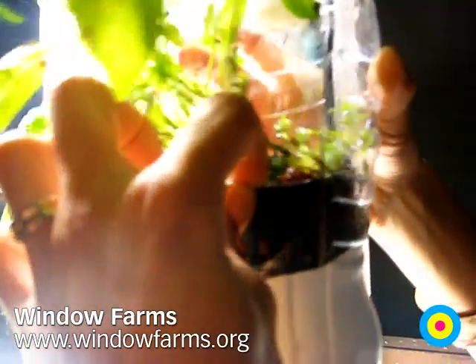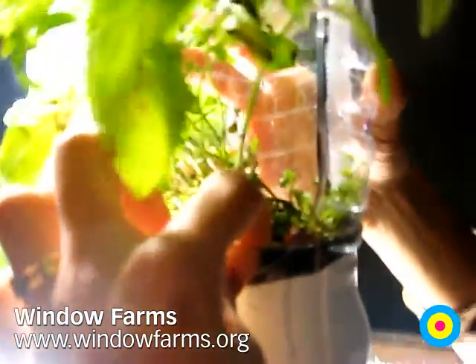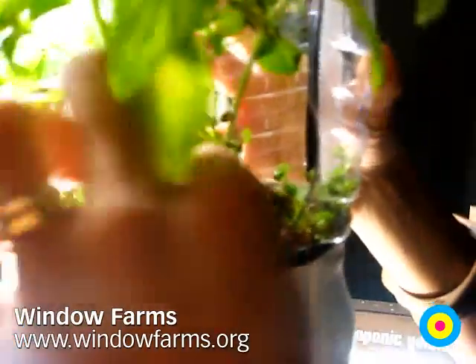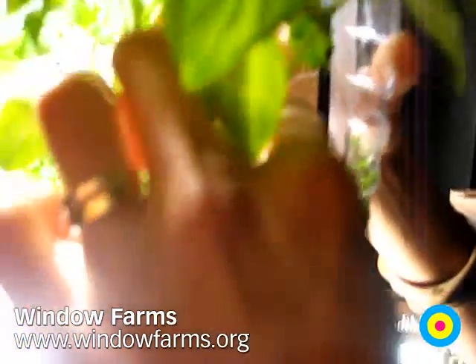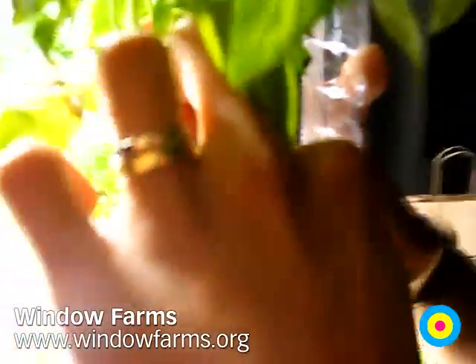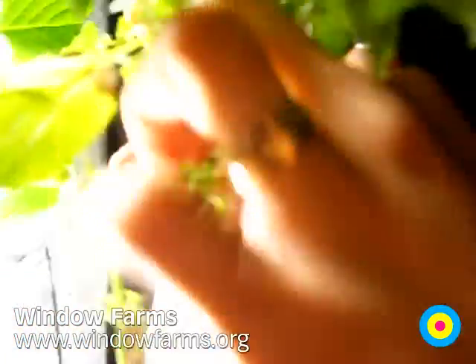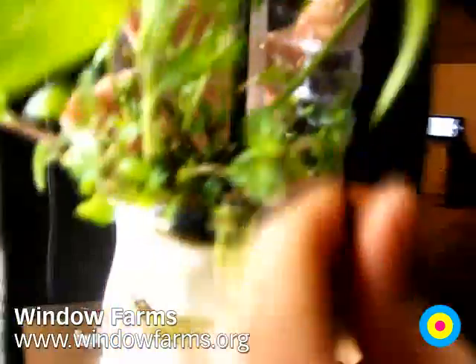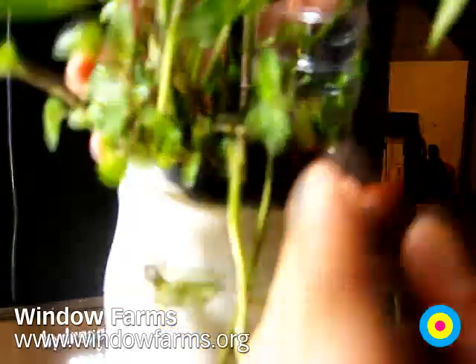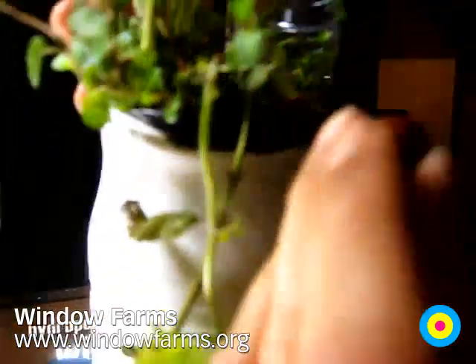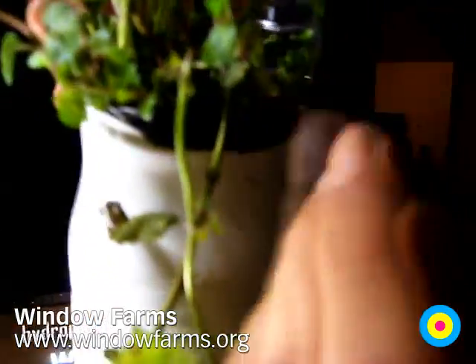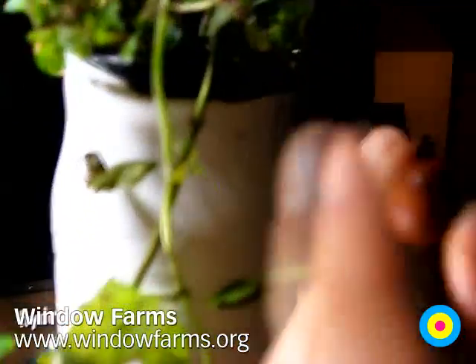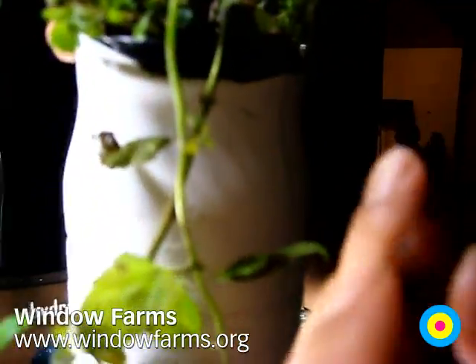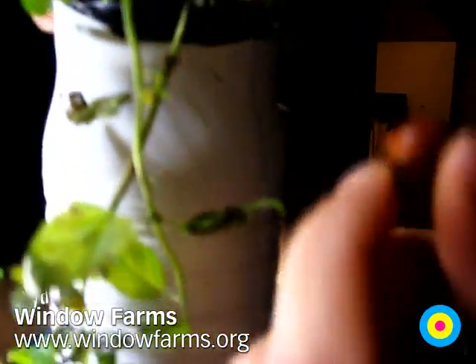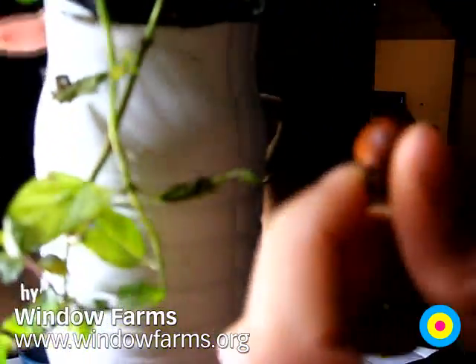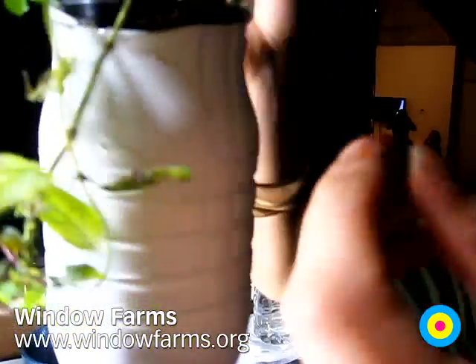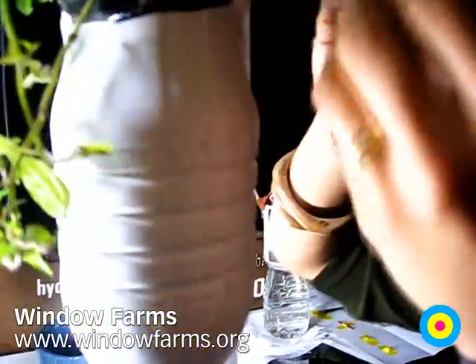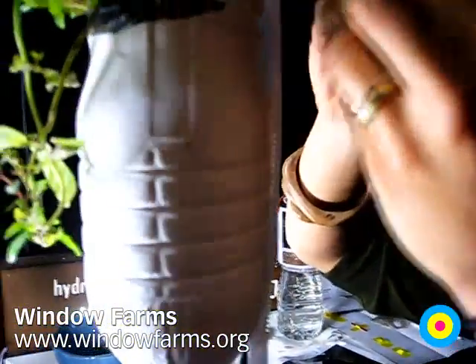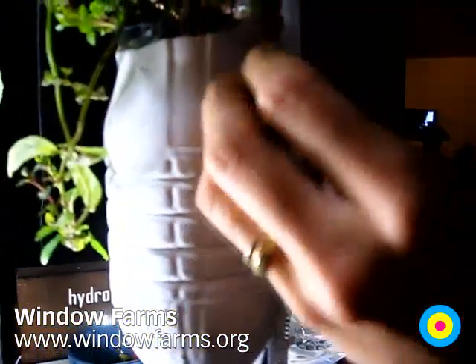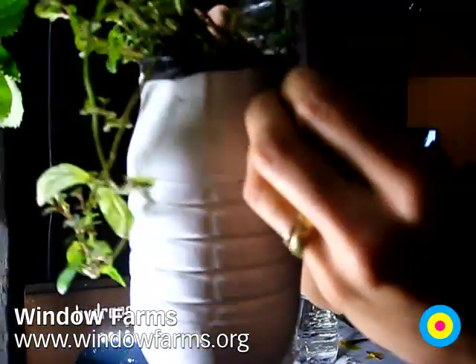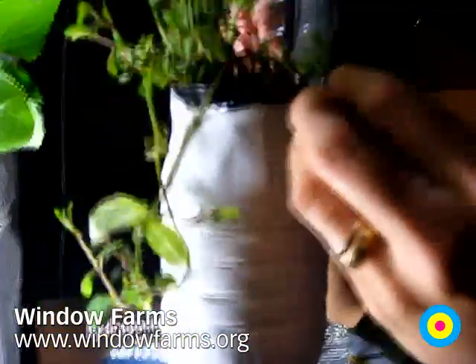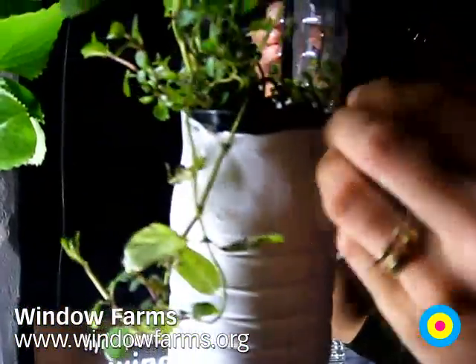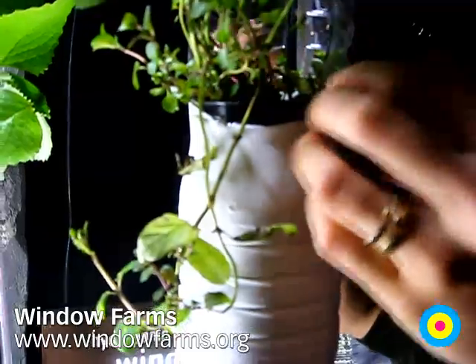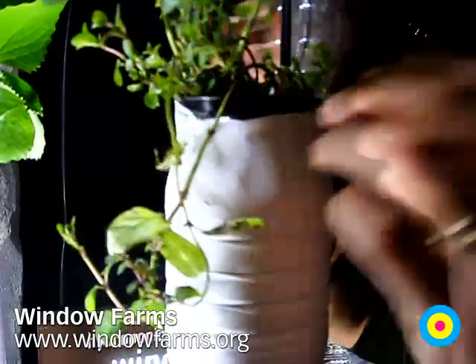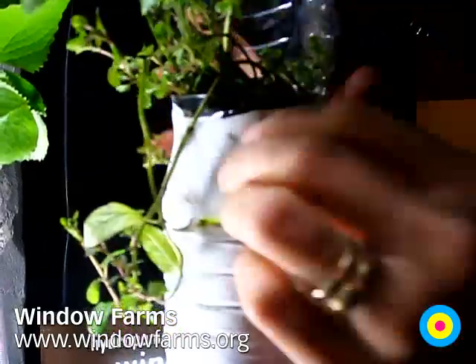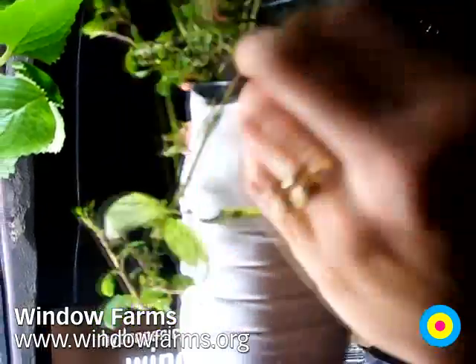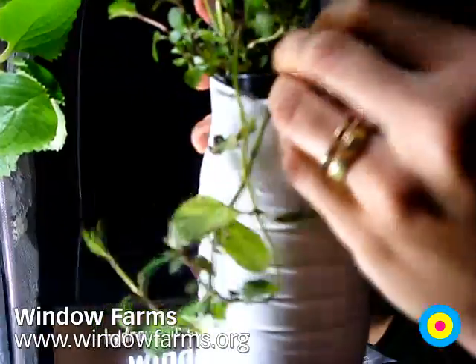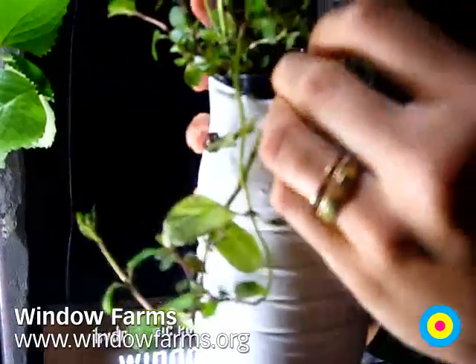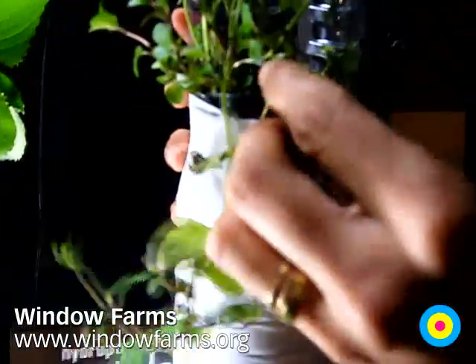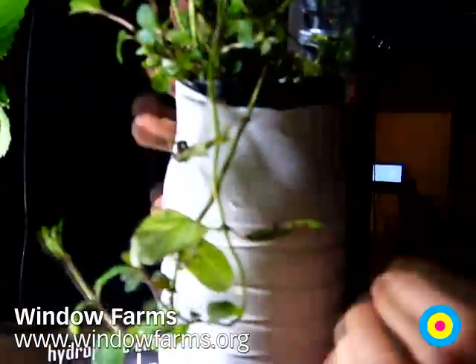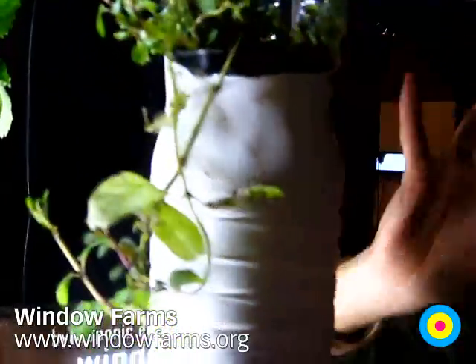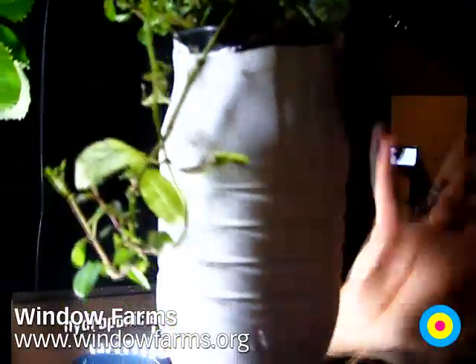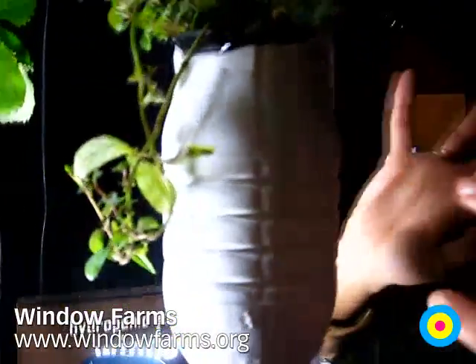These pellets are hydroton pellets. That's clay — just textured clay — and they oxygenate the roots and give the roots some structural integrity. There's no soil.